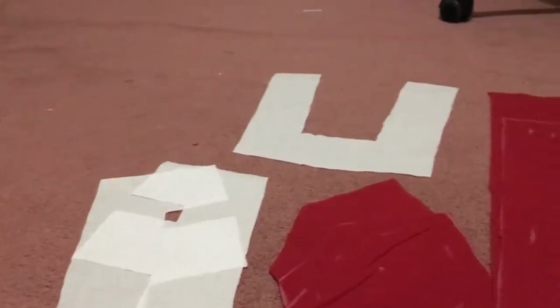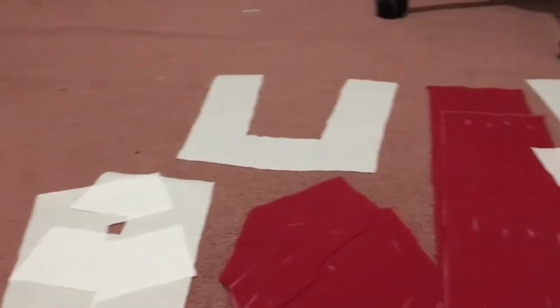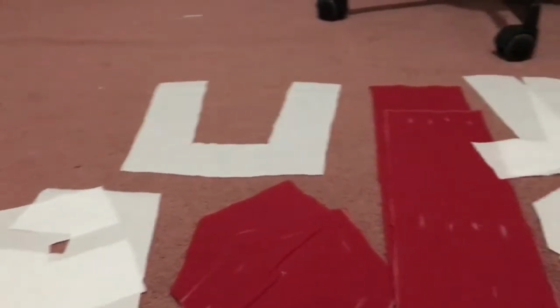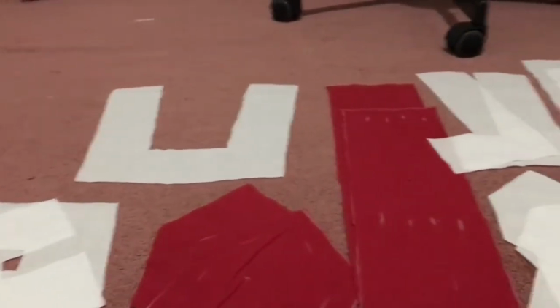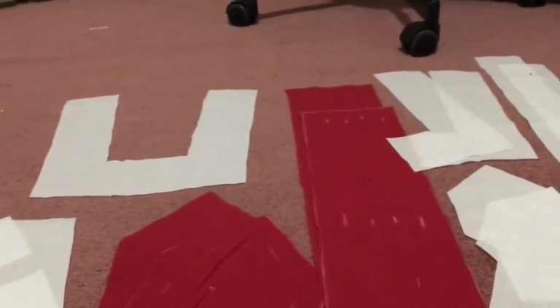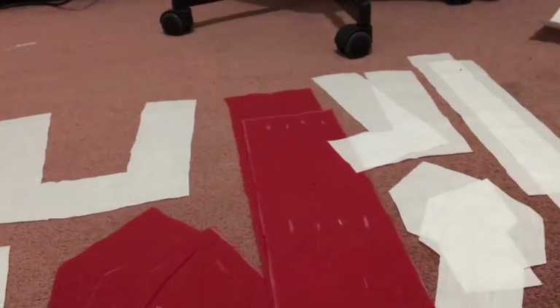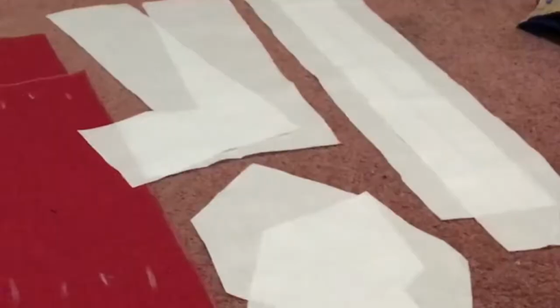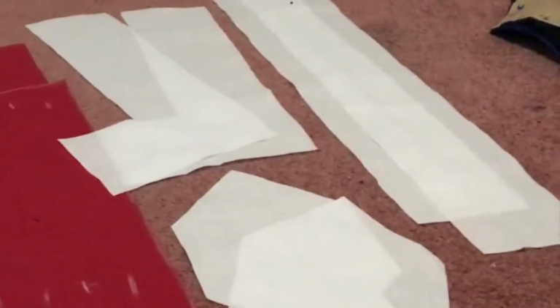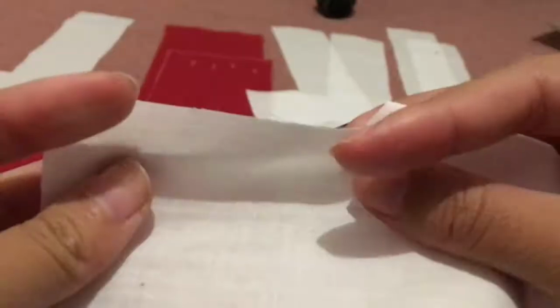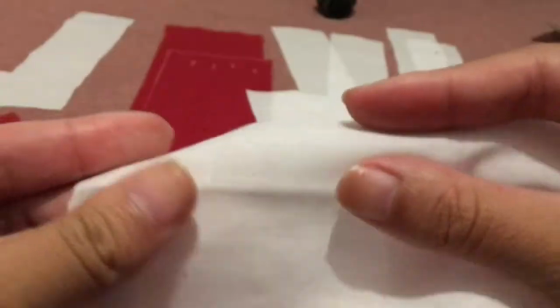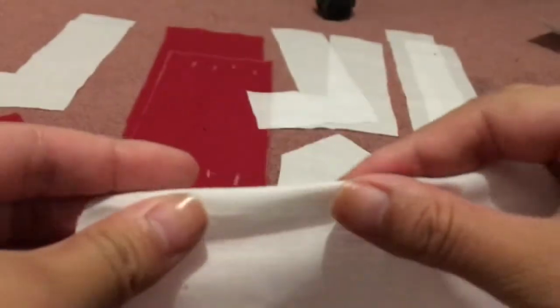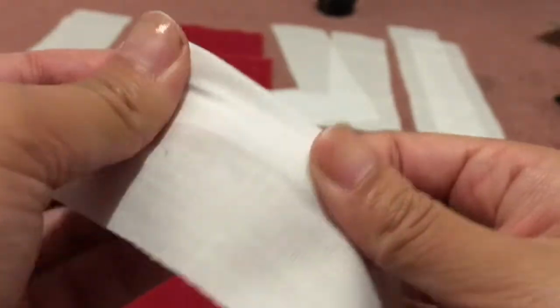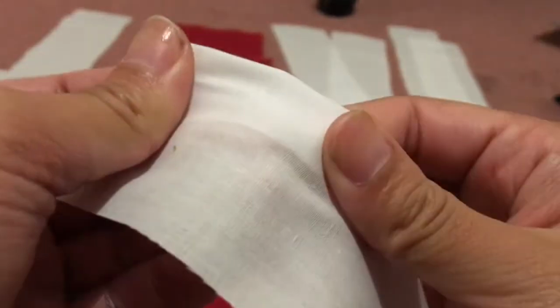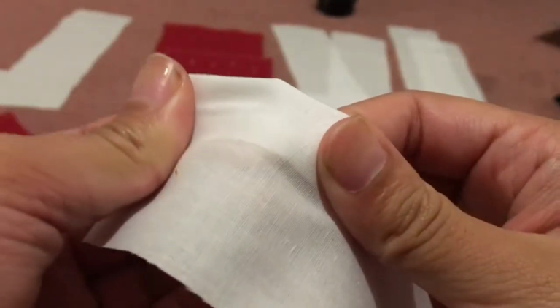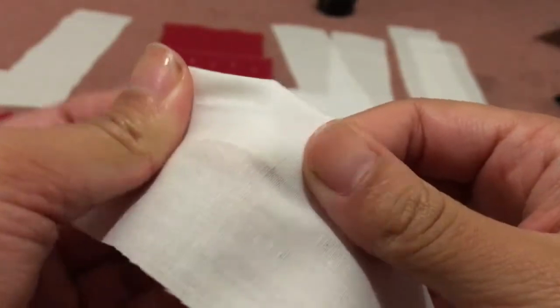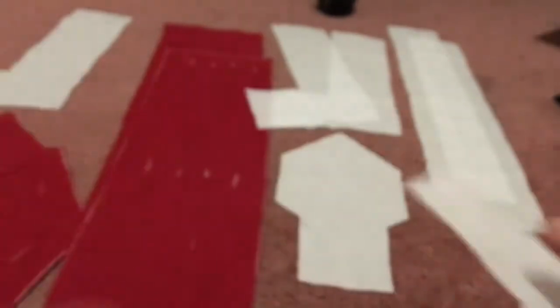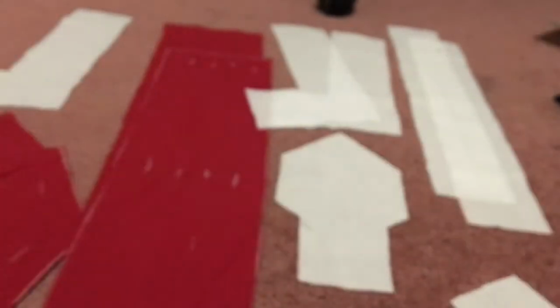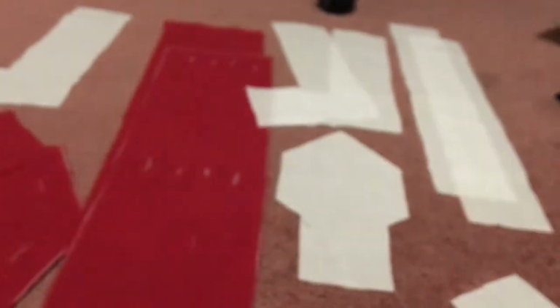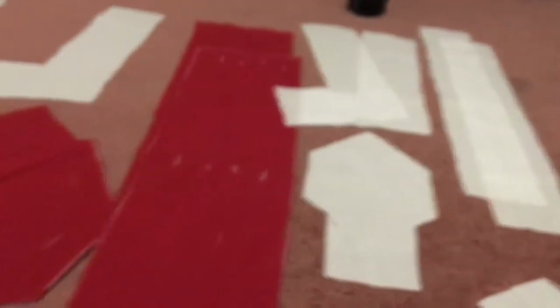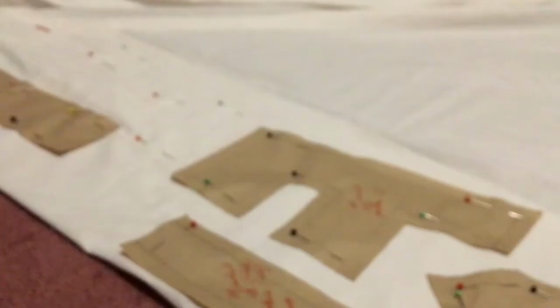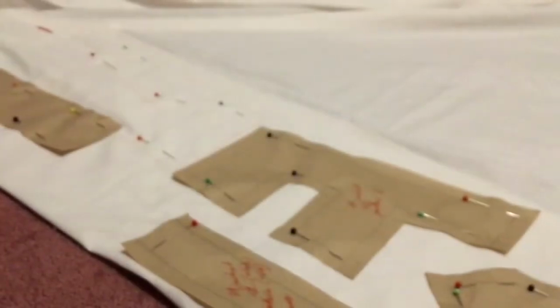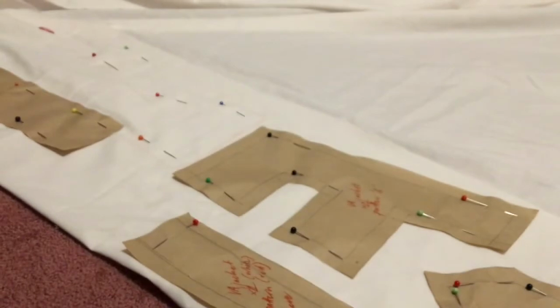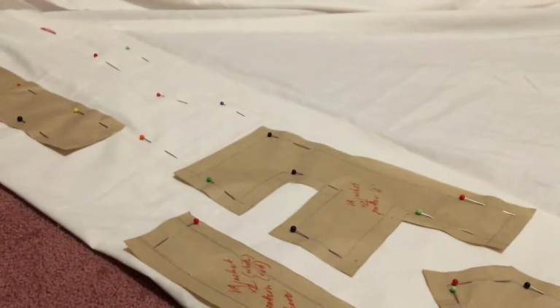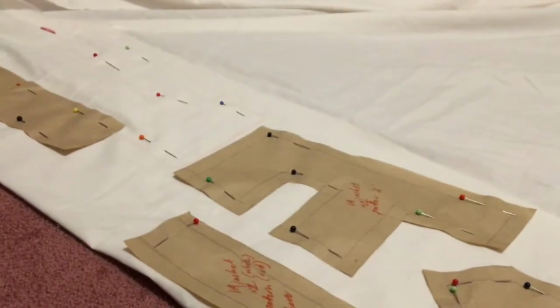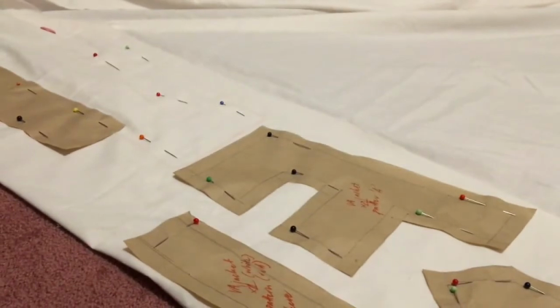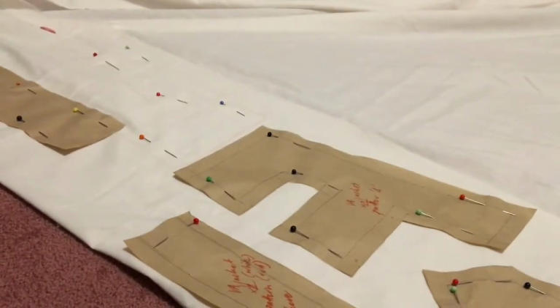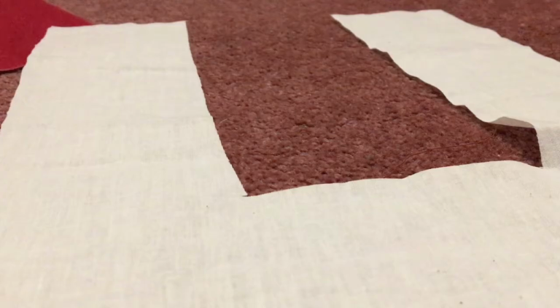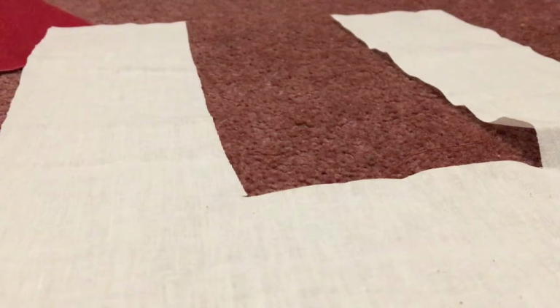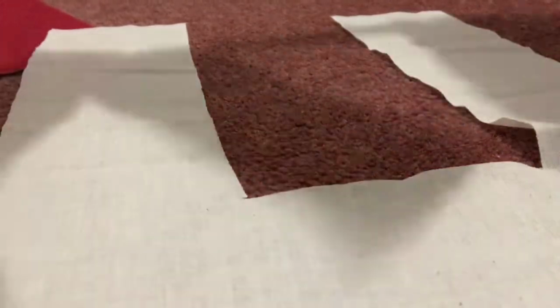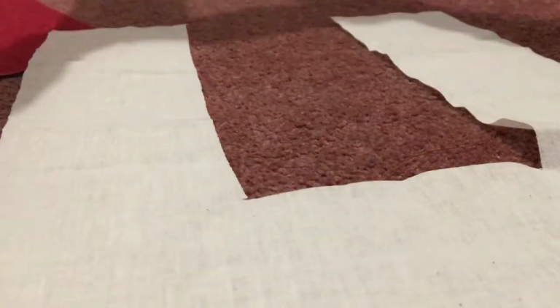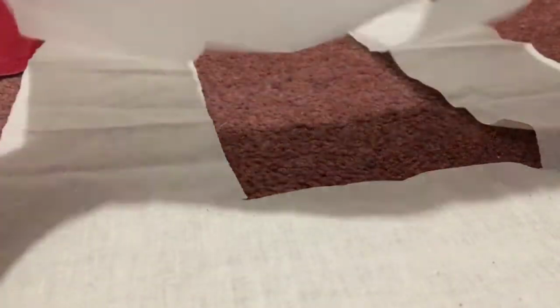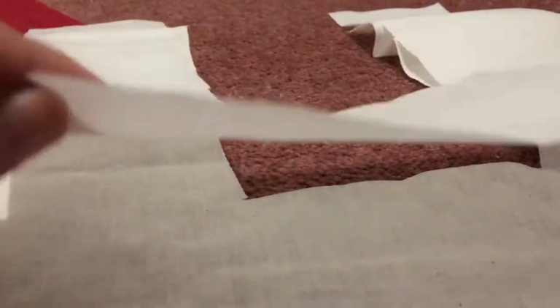After cutting out the pieces, I ran into a slight dilemma. As you can see on camera, the white poplin was quite see-through. But by cutting another set of pieces that could be layered on top of each other, the problem was fixed.